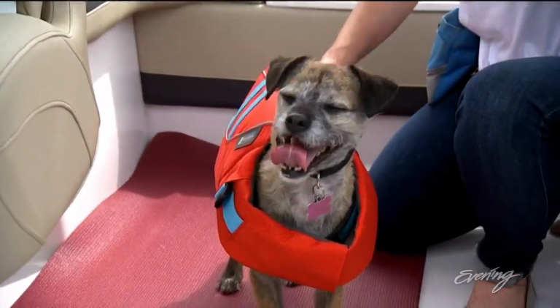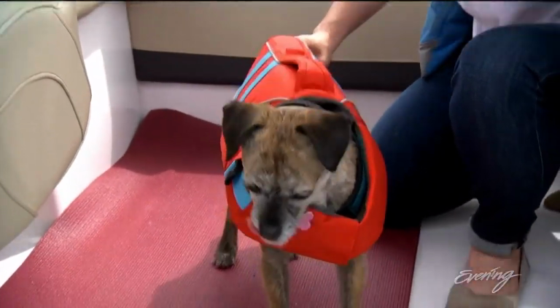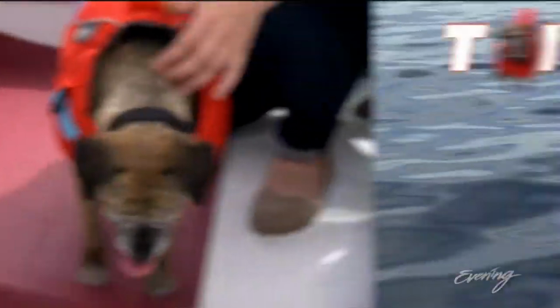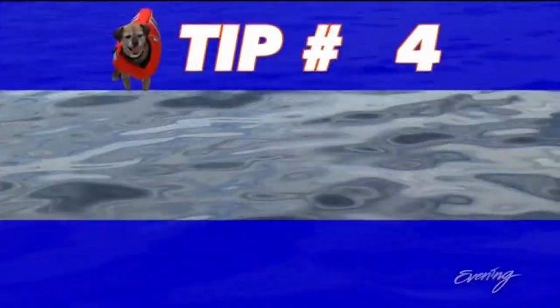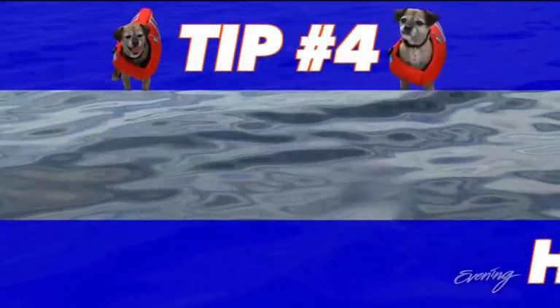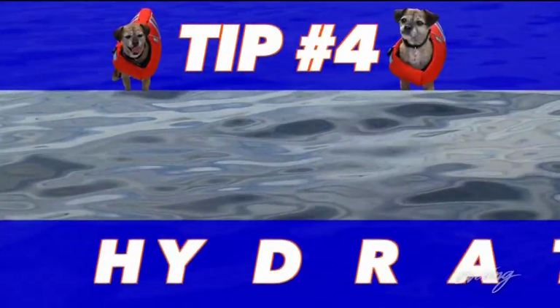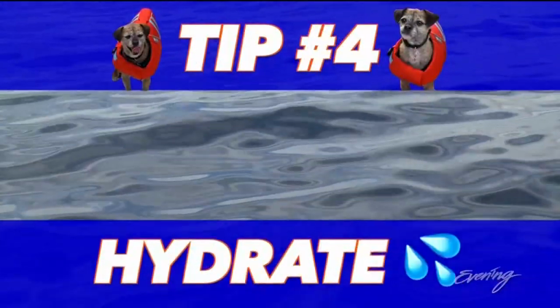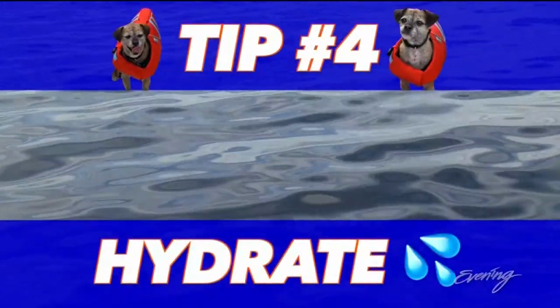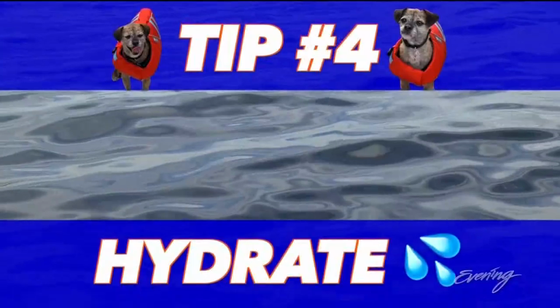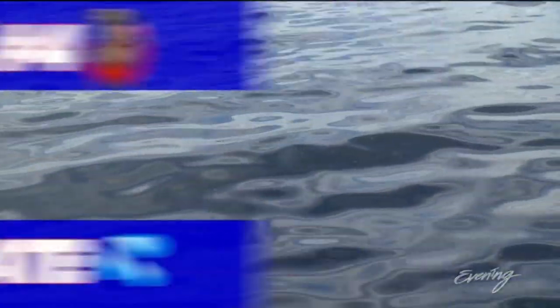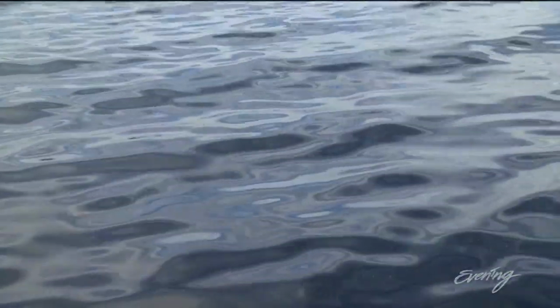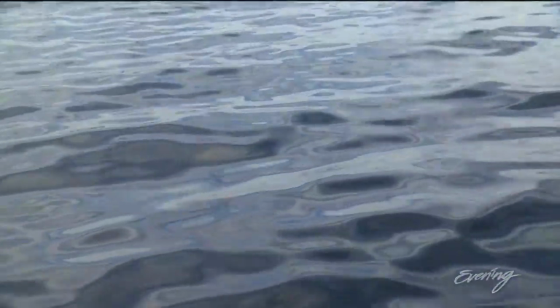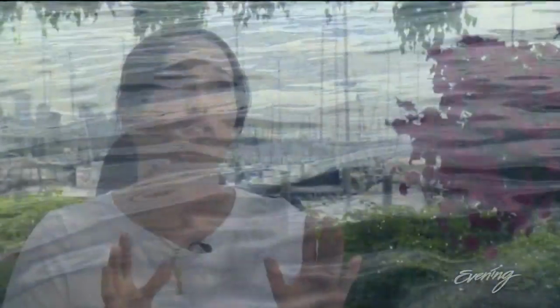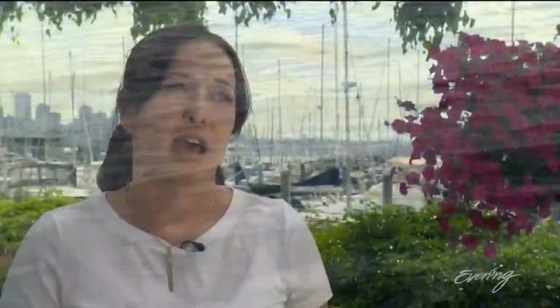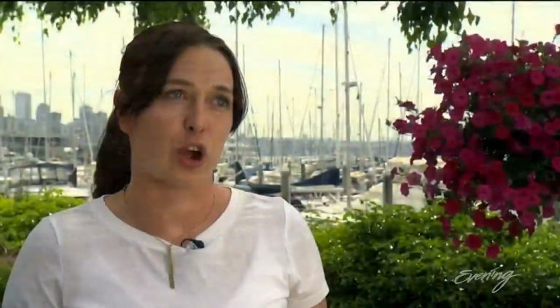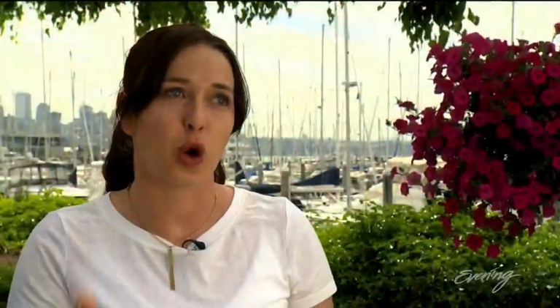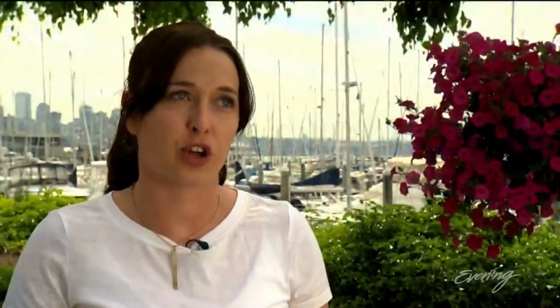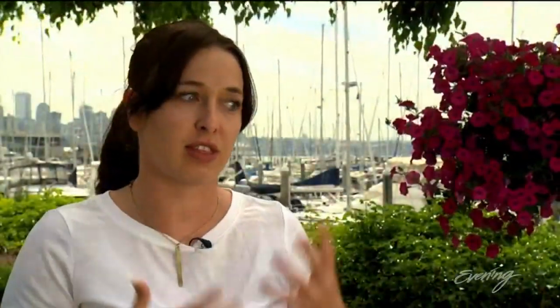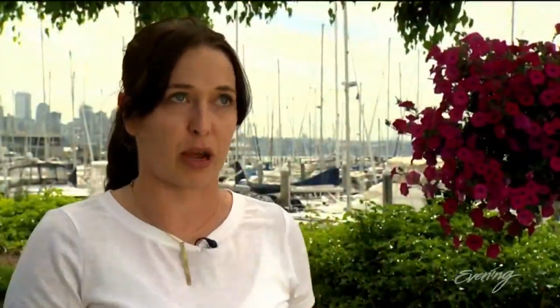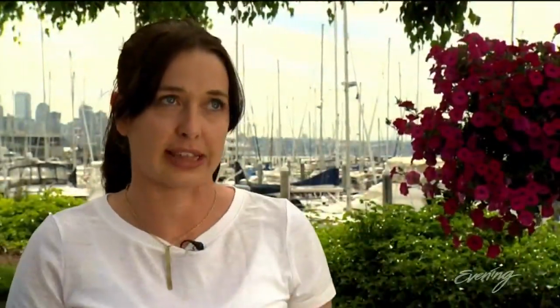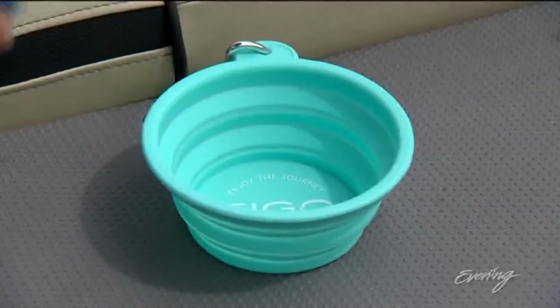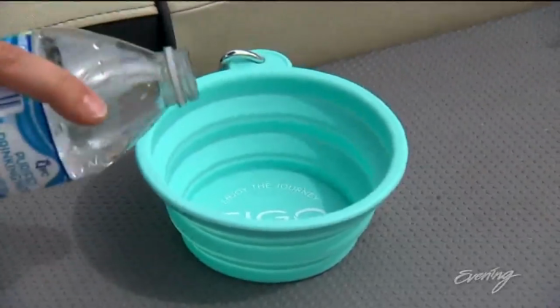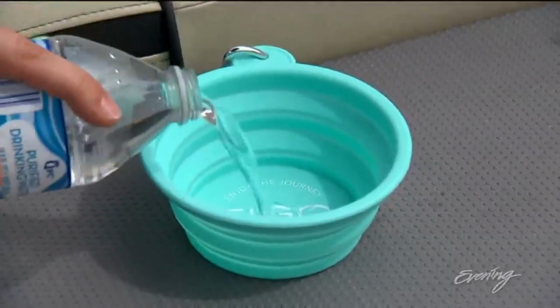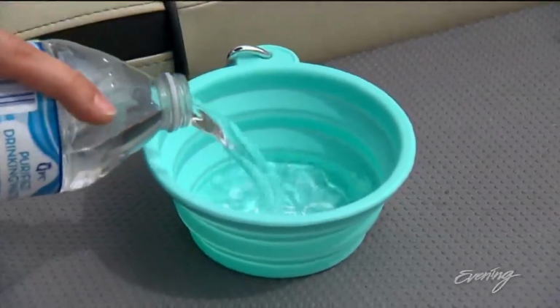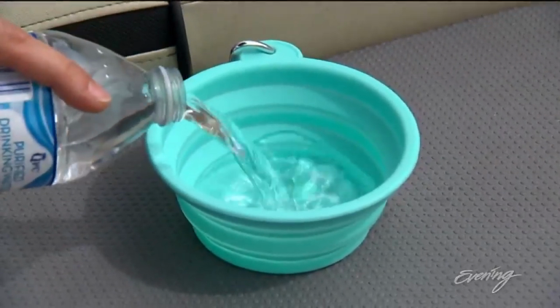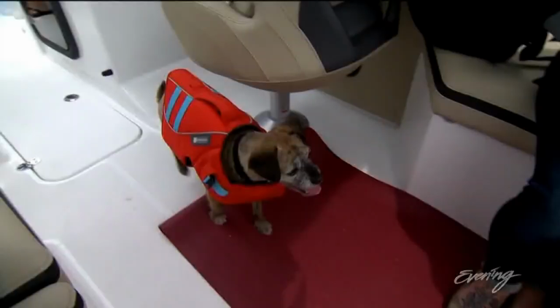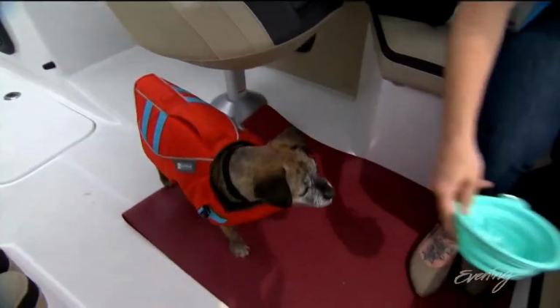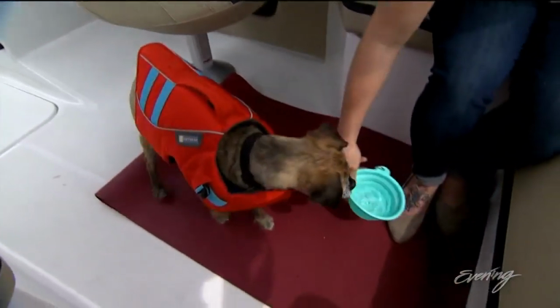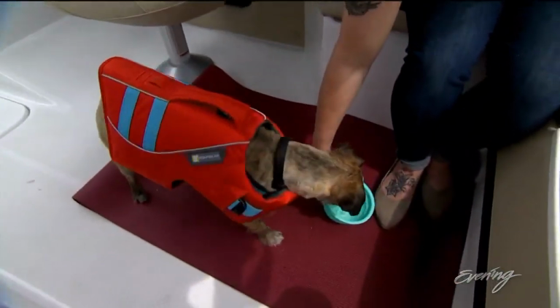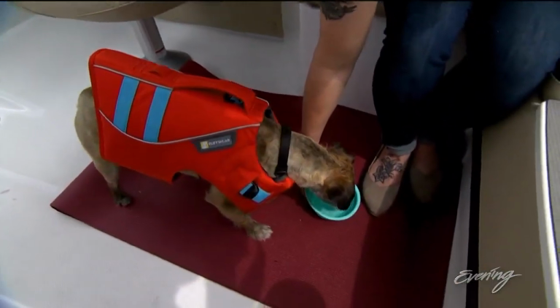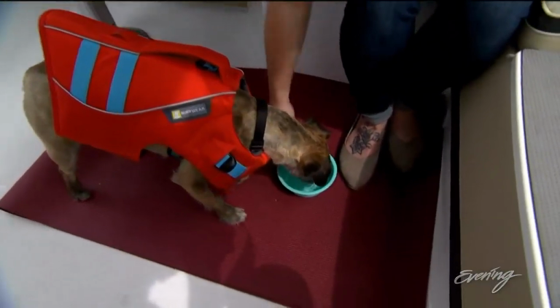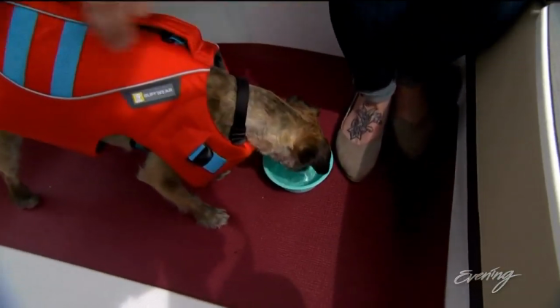You don't want them sliding all over. The fourth tip: hydrate. Salt water is very bad for dogs — you don't want your dog even thinking about drinking that. So you want to stock up on some fresh water, bring that with you, and a portable water bowl for your dog.